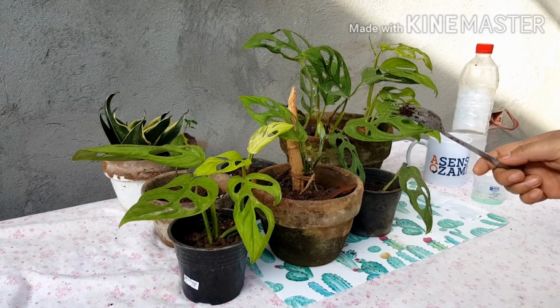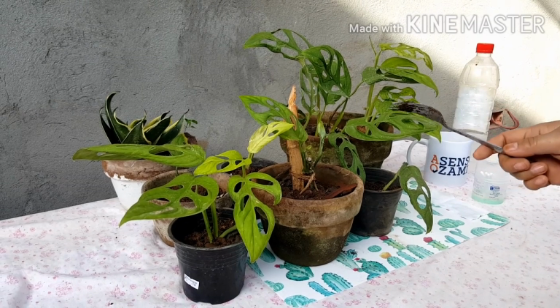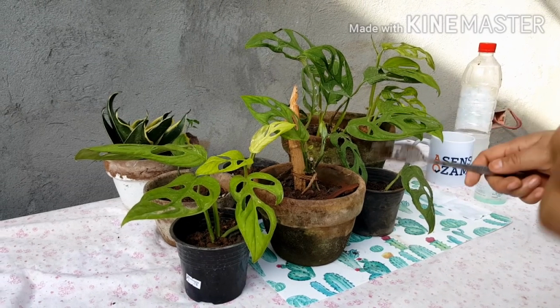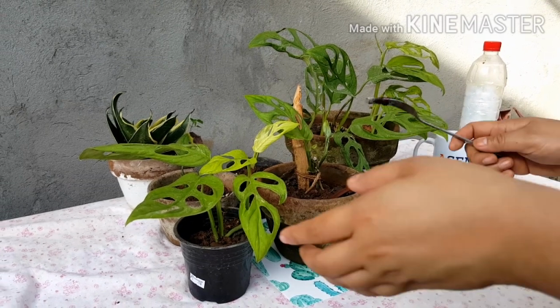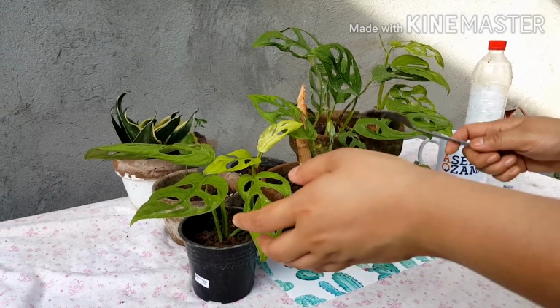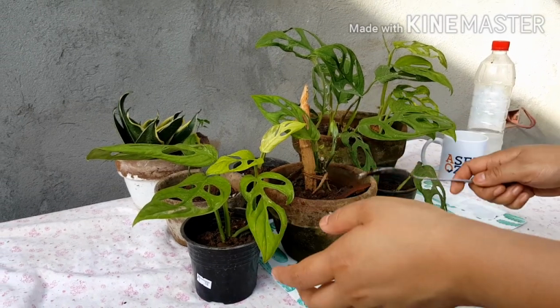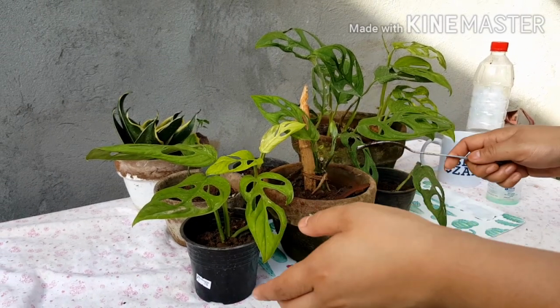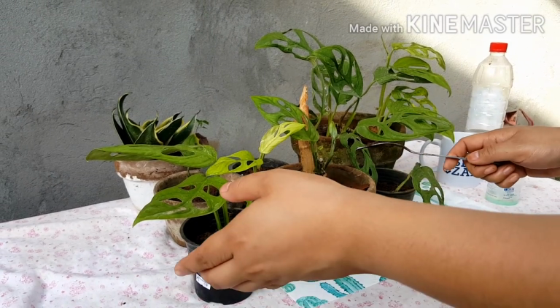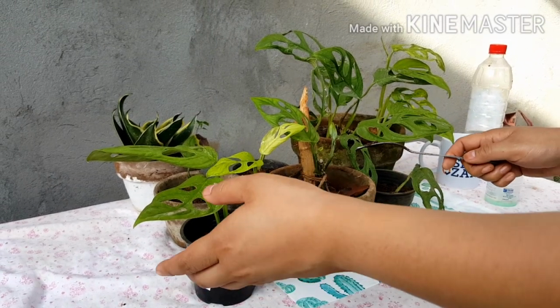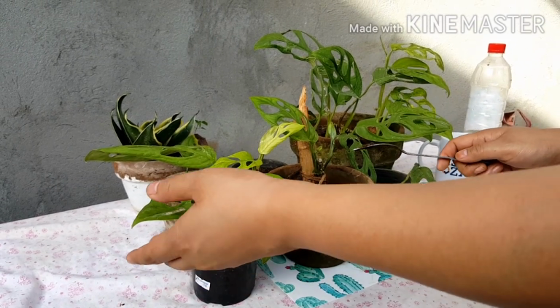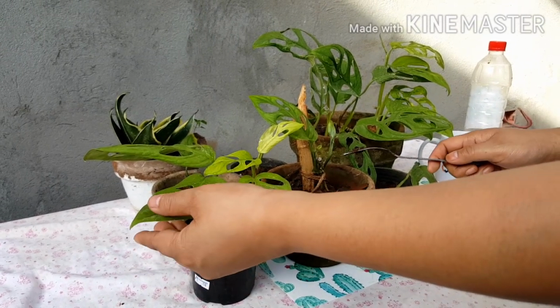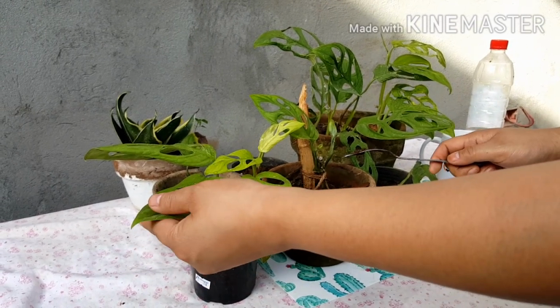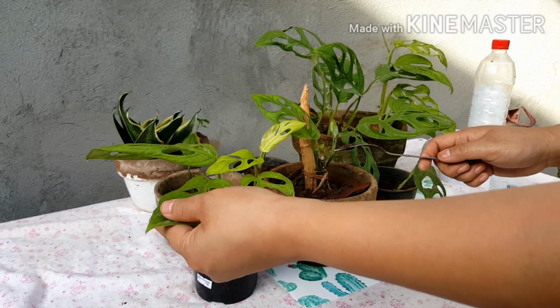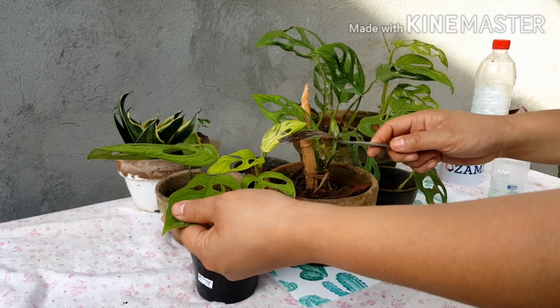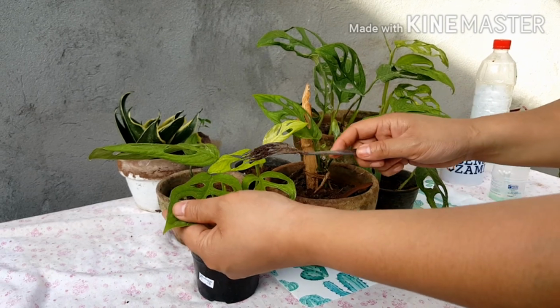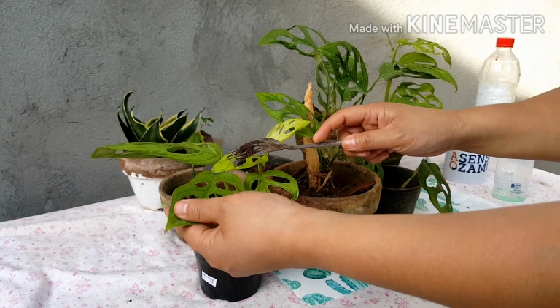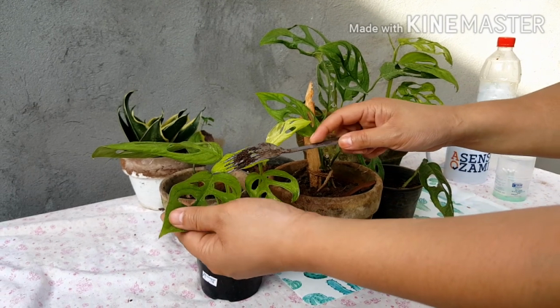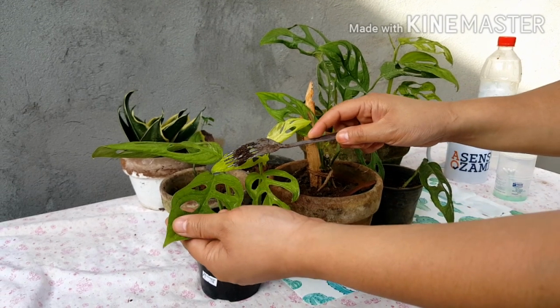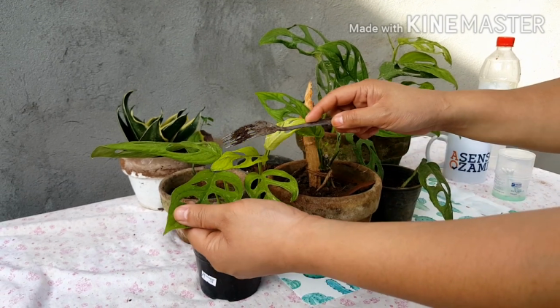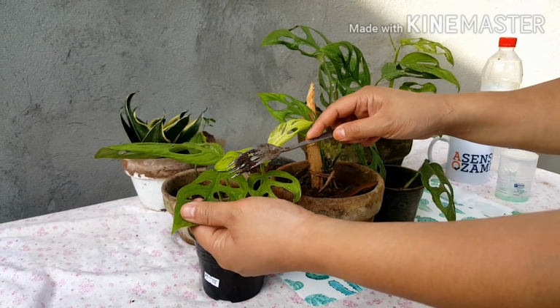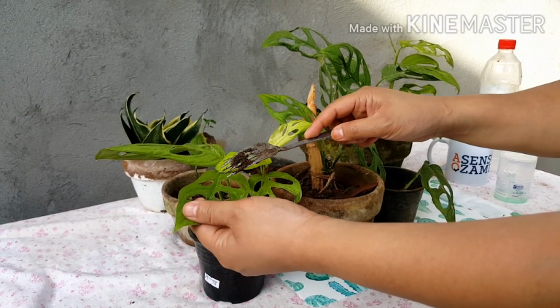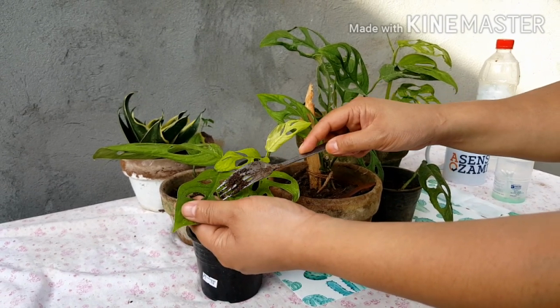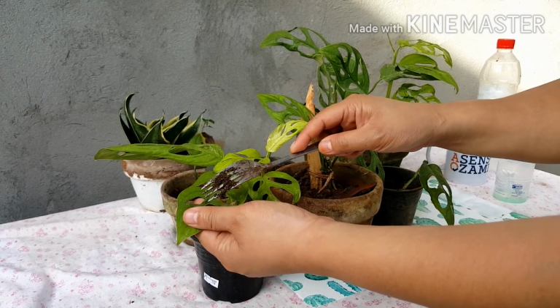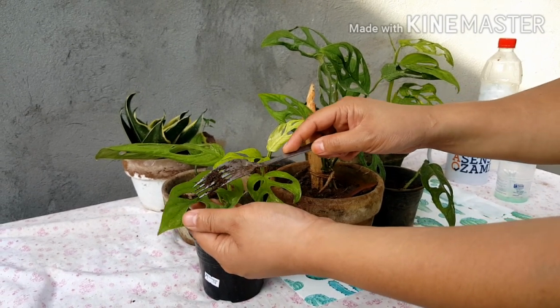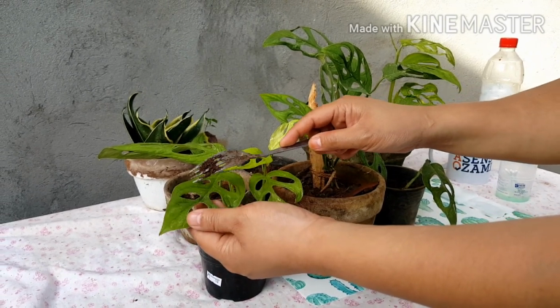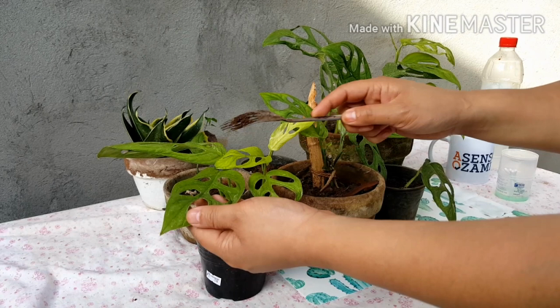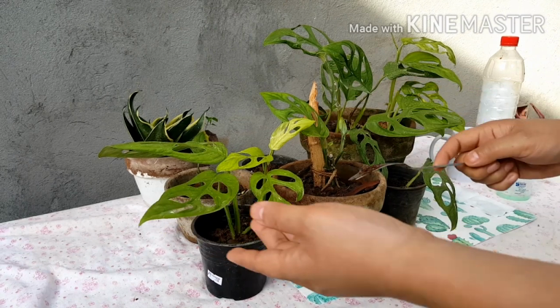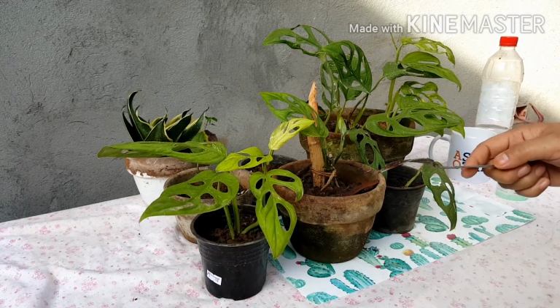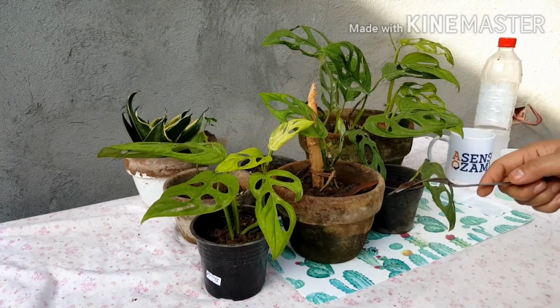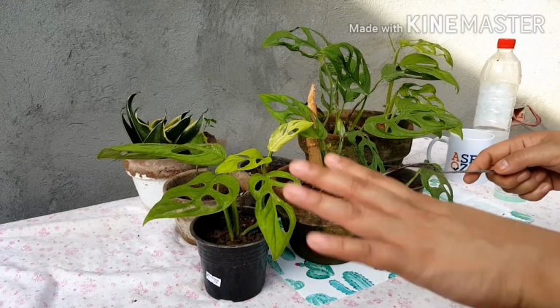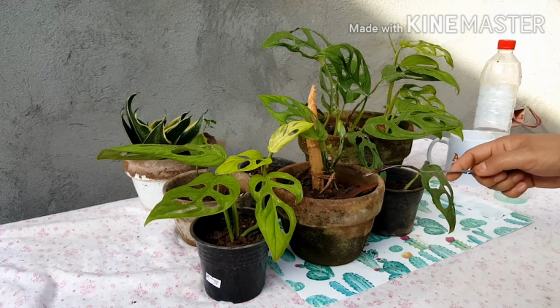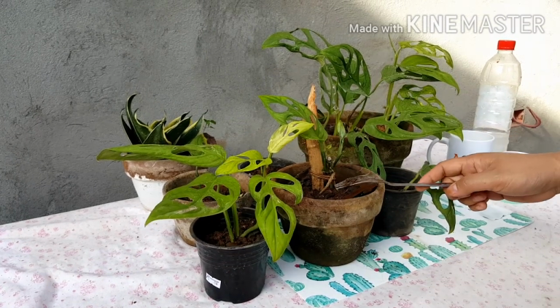The Swiss cheese cloth plants have five holes in their leaves. So let's count them: one, two, three, four, five. So it has five holes.